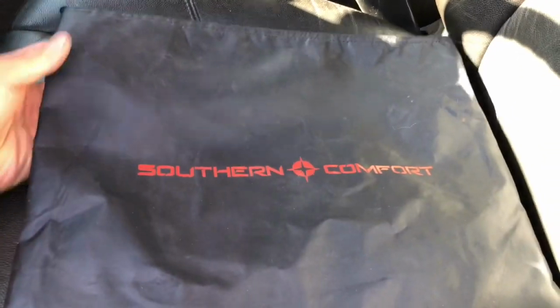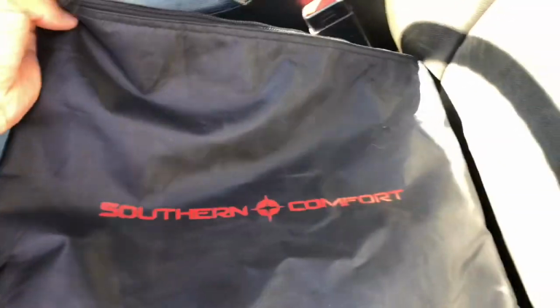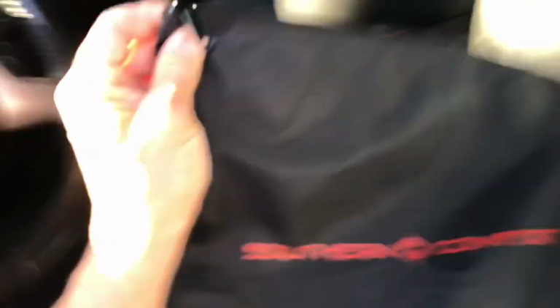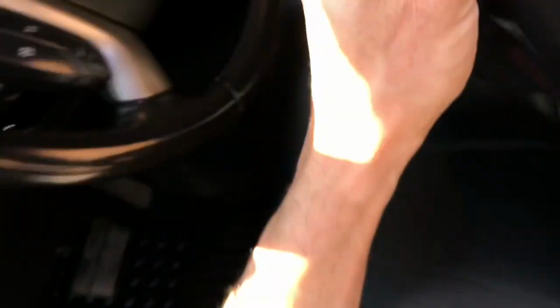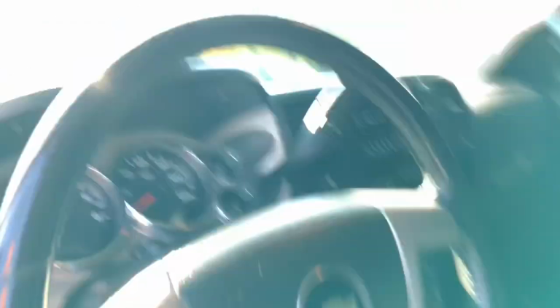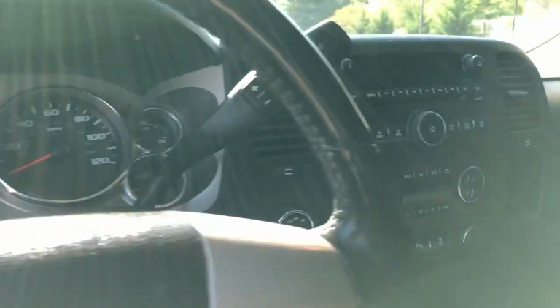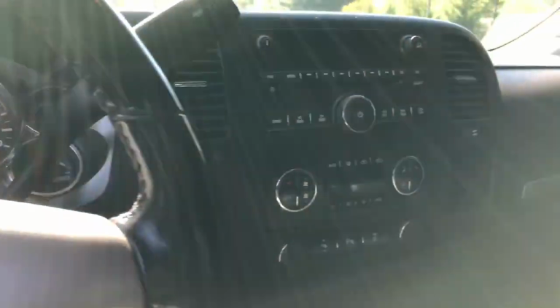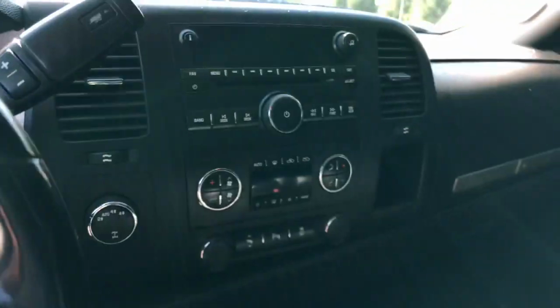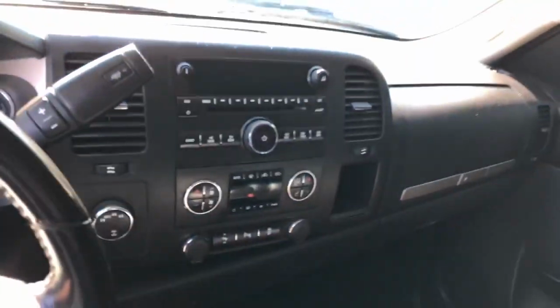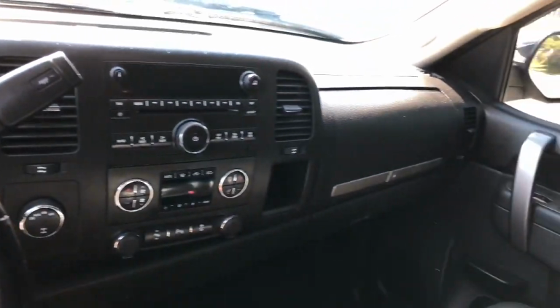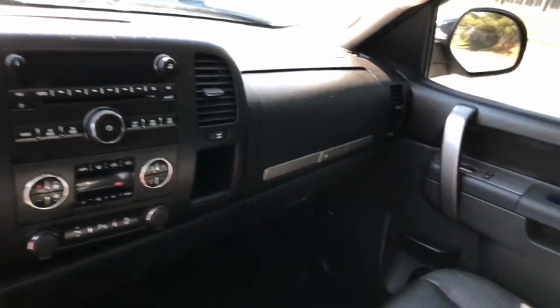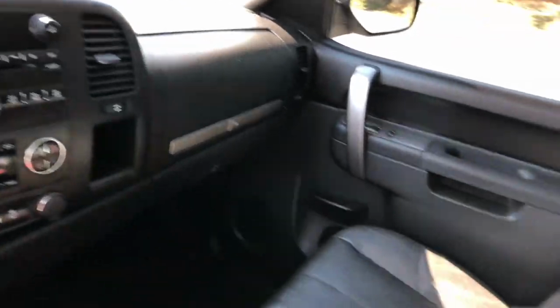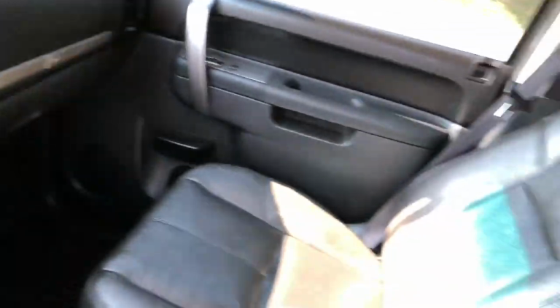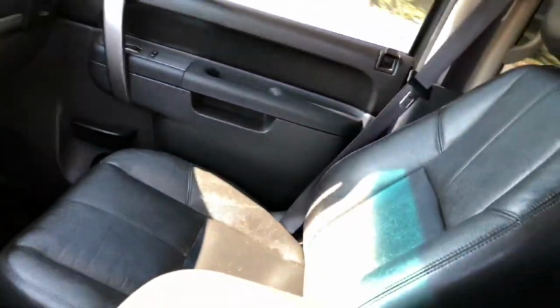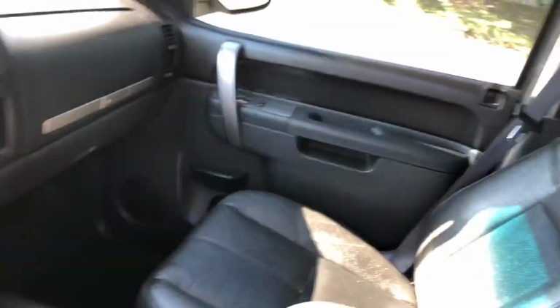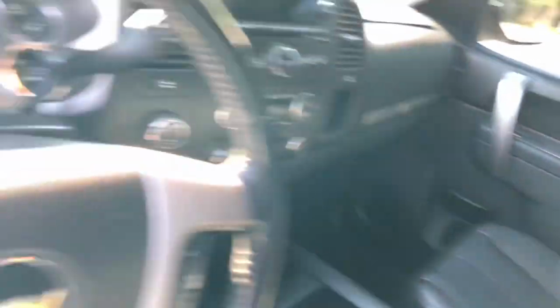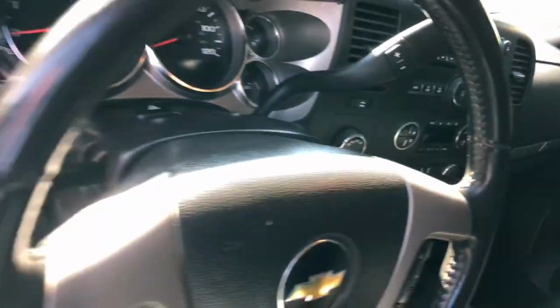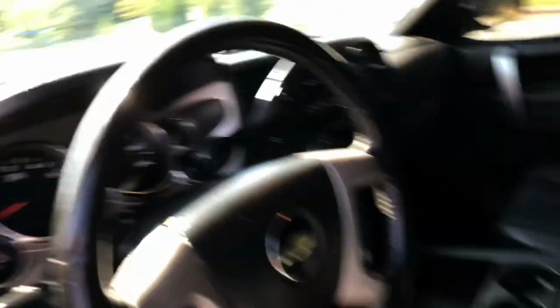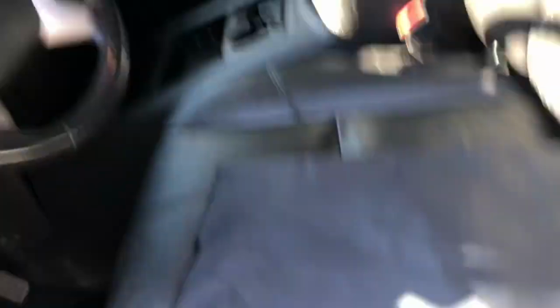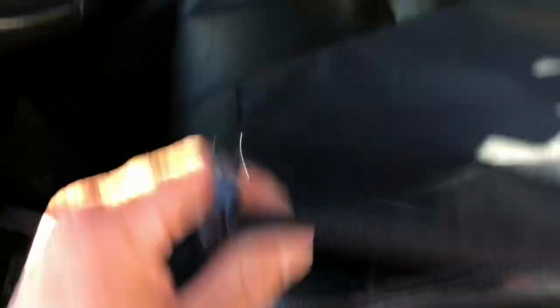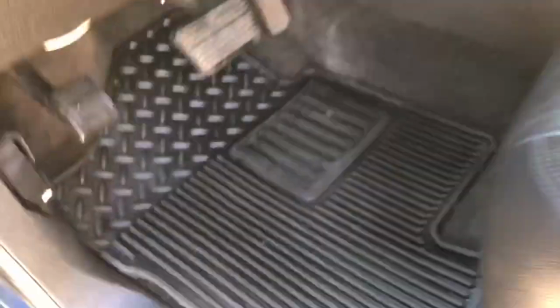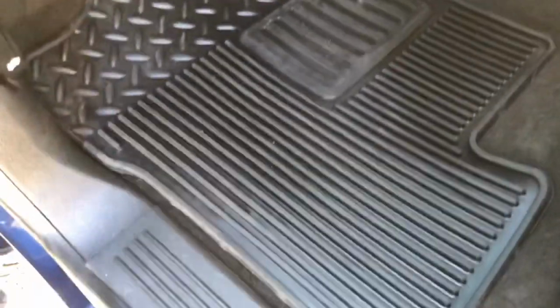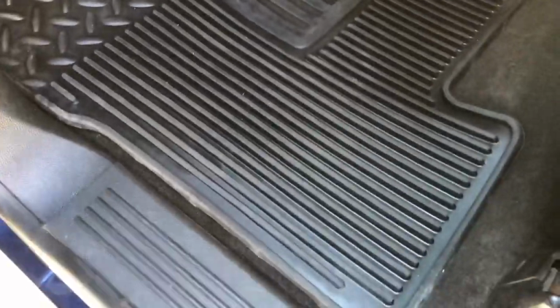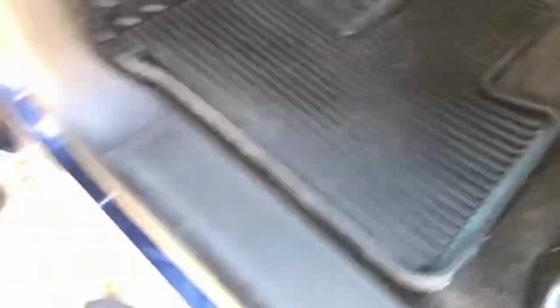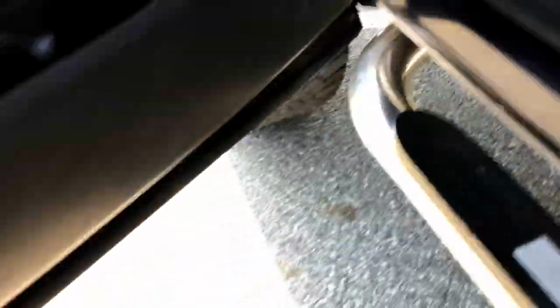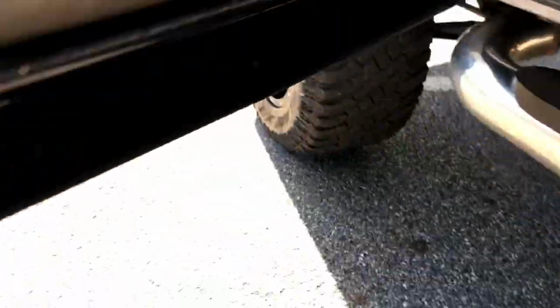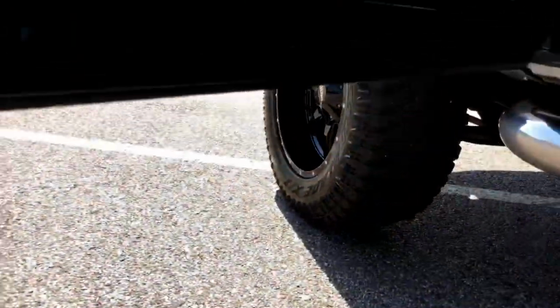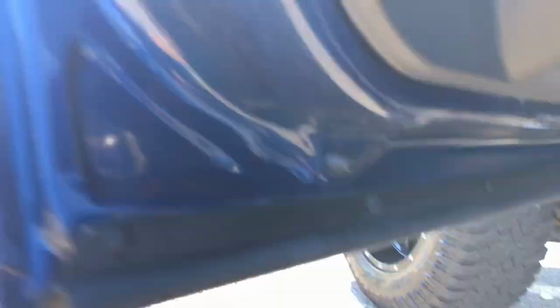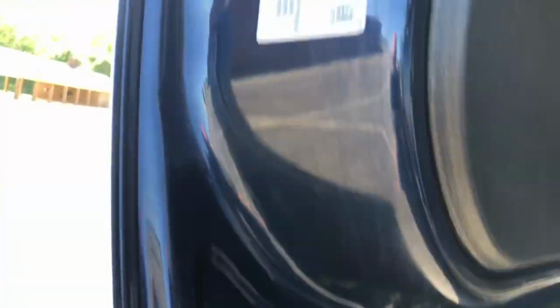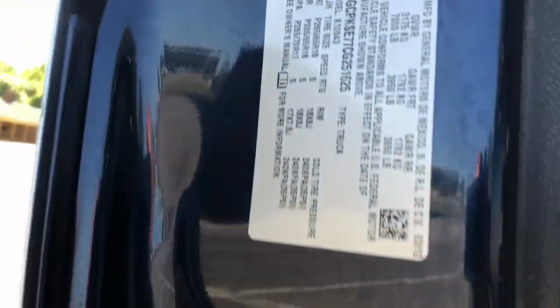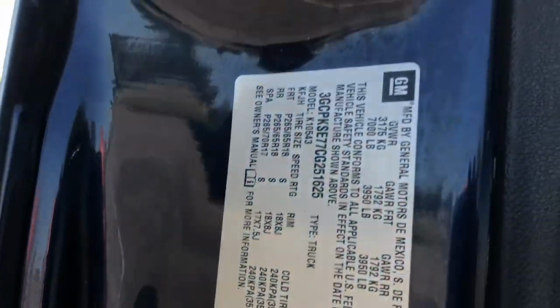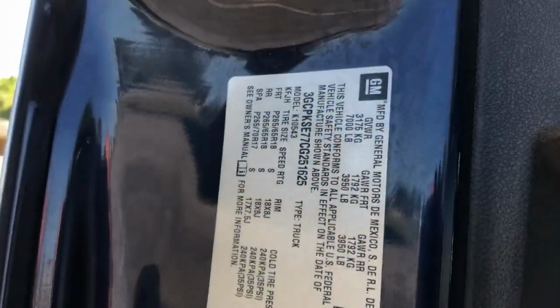All right, you get this nice bag when you buy the truck. Just like a regular LT all inside — it's got leather. She's a gorgeous truck. Mats are in great shape. The door jams are in great shape. There's the VIN number.